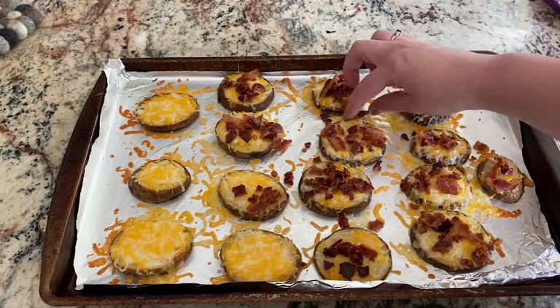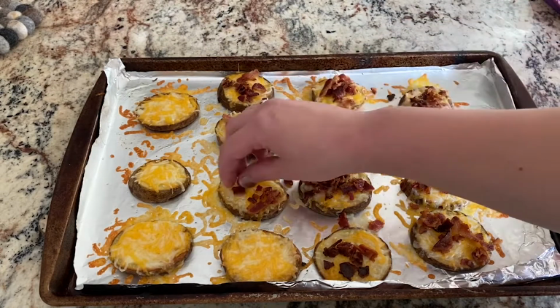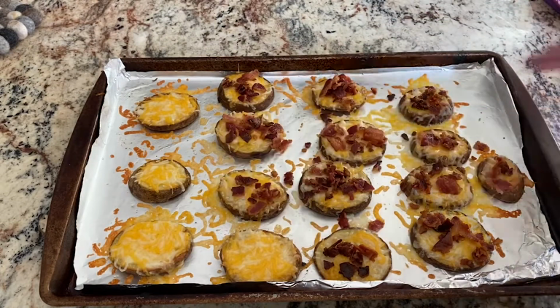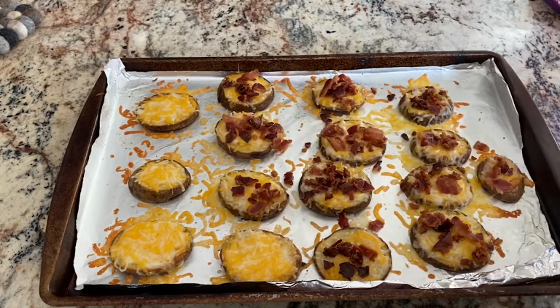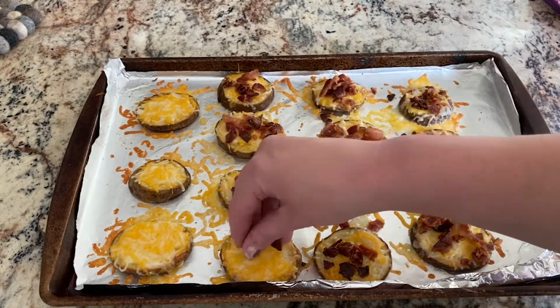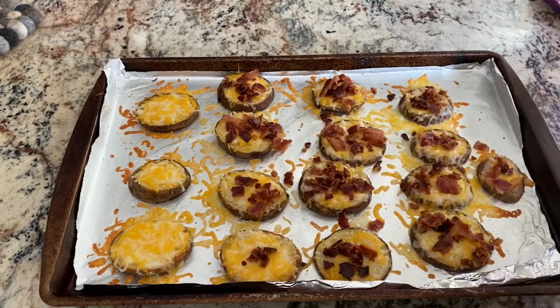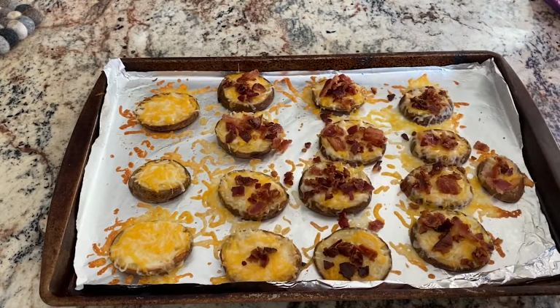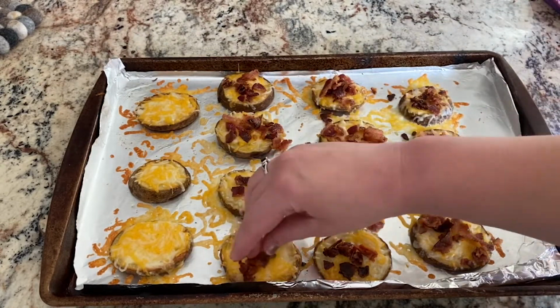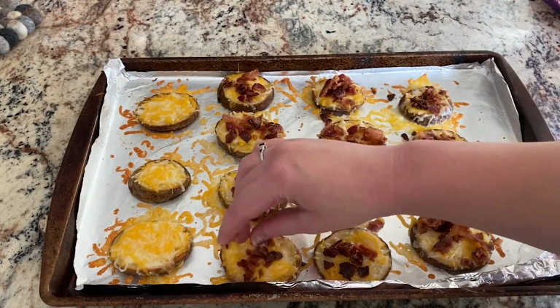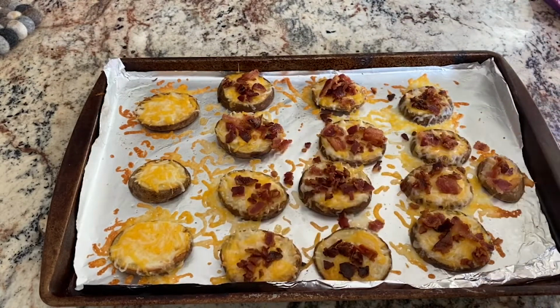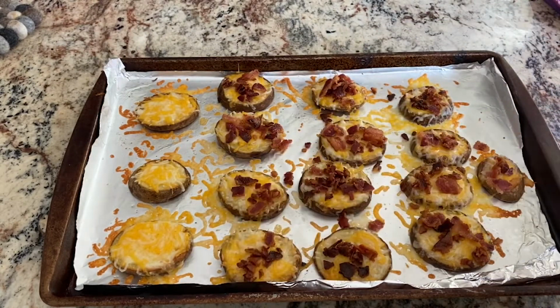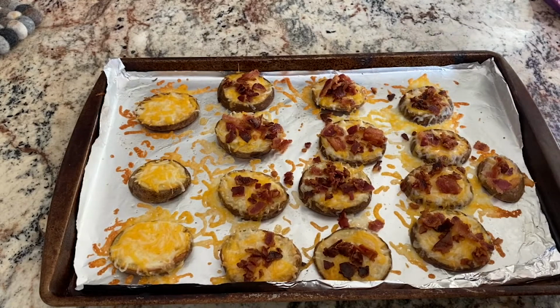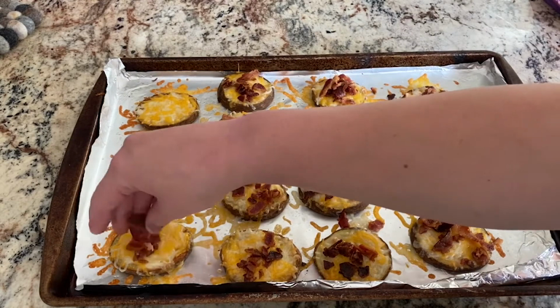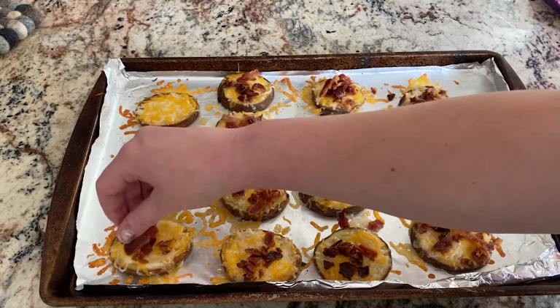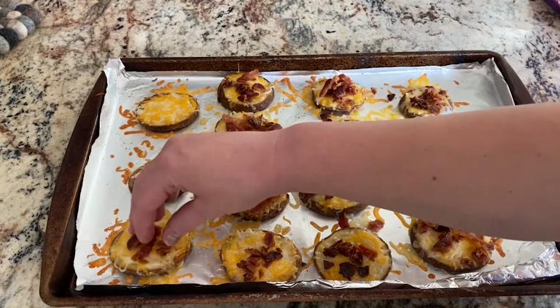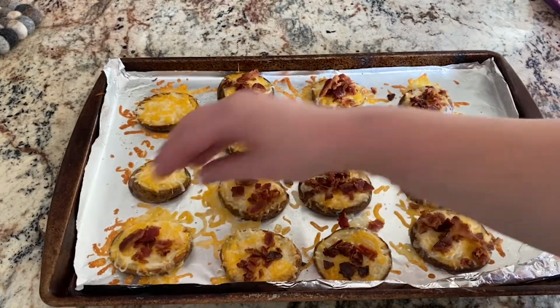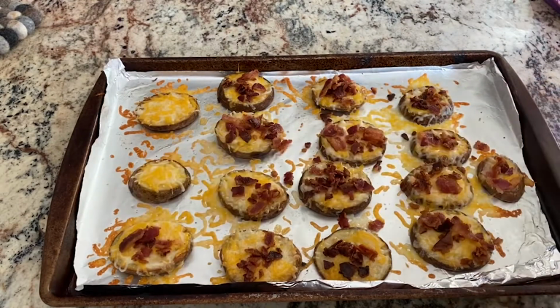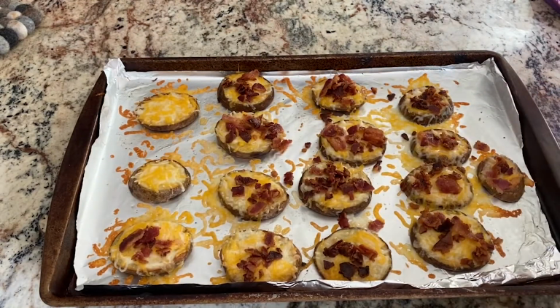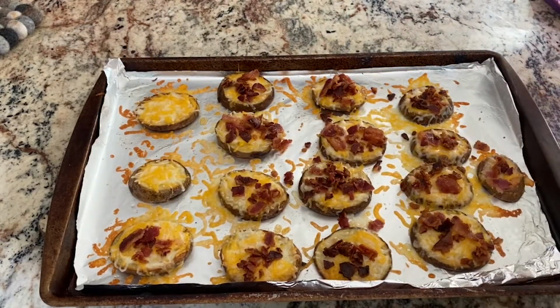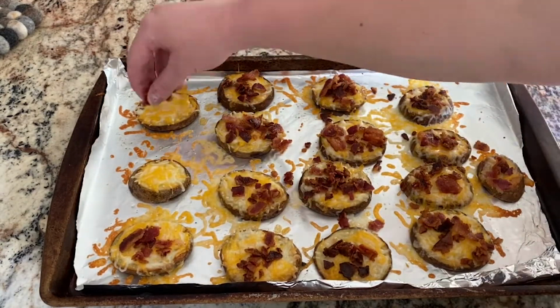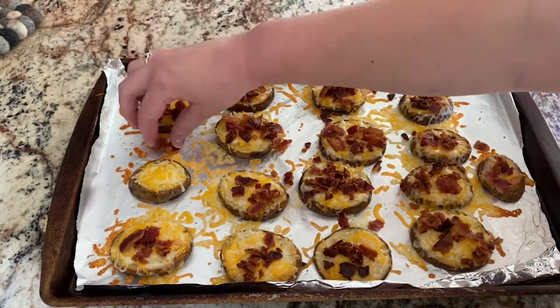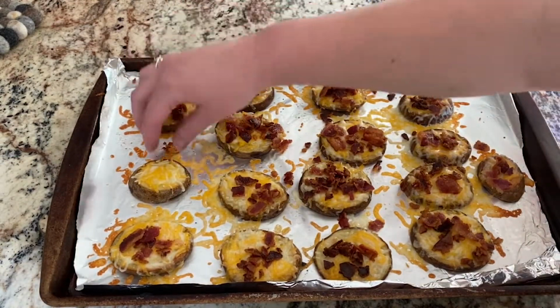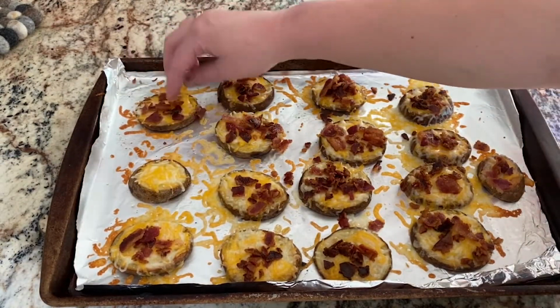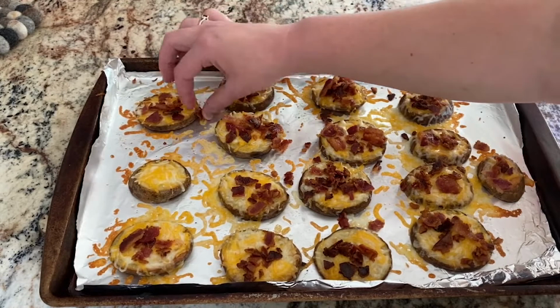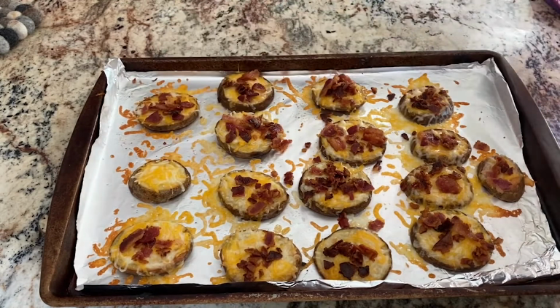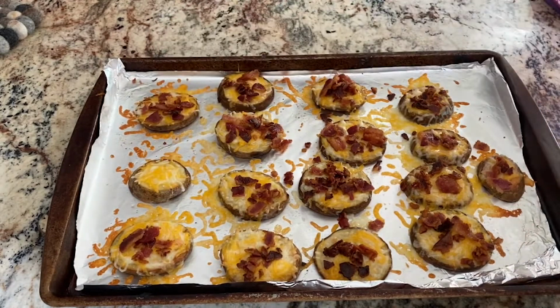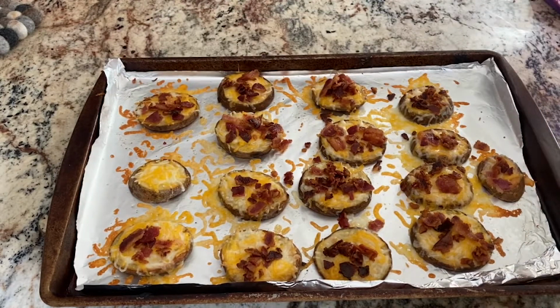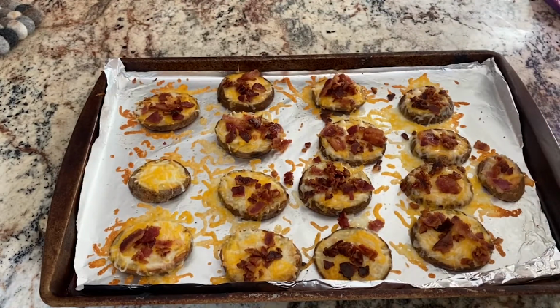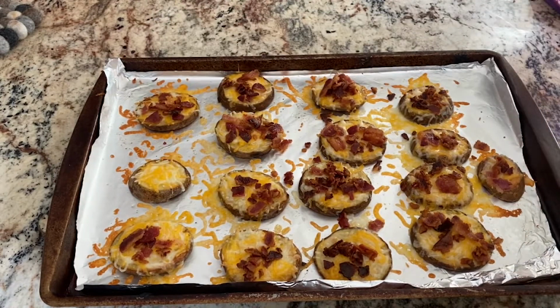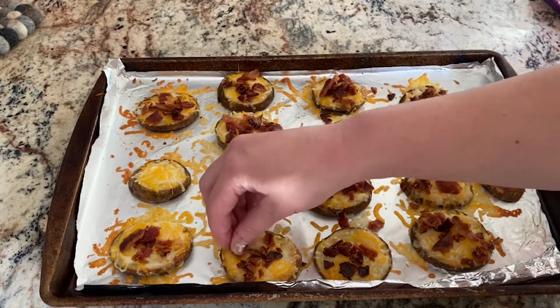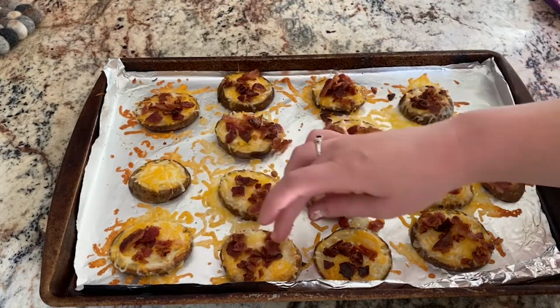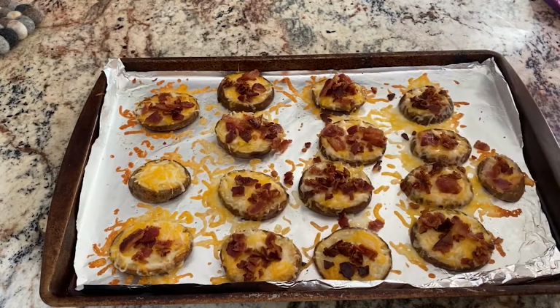We went ahead and added some green onions and then some people added sour cream at the very end as well. These were such a hit — everyone loved them. I would highly recommend these; they were so easy and so delicious.